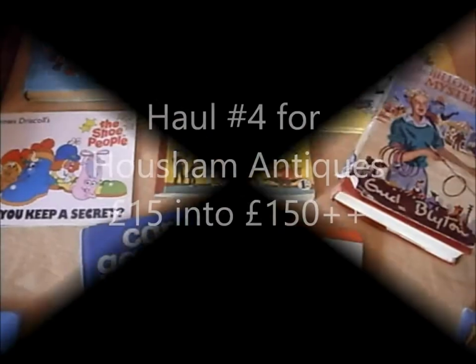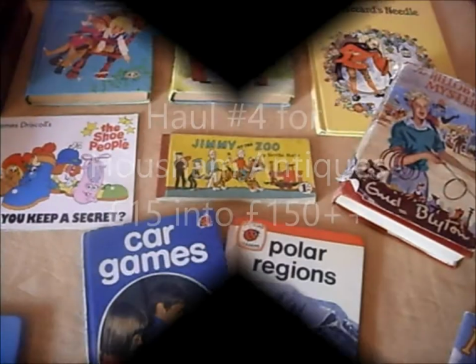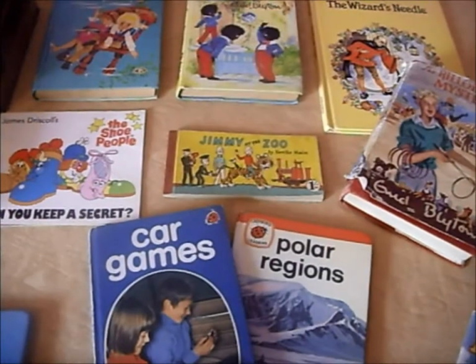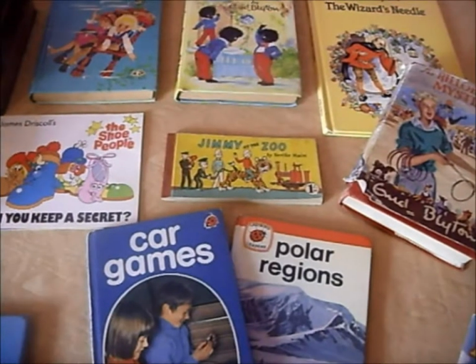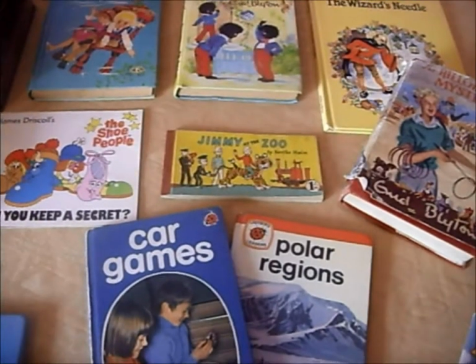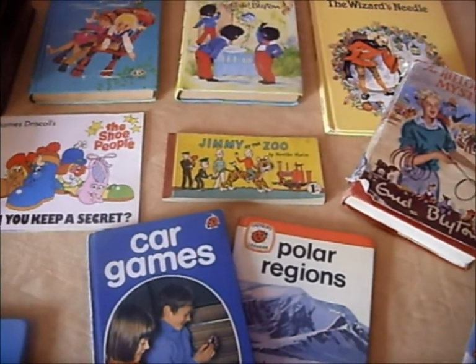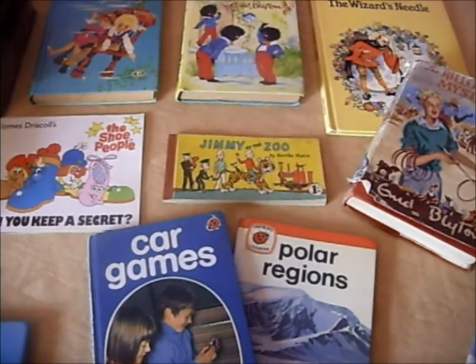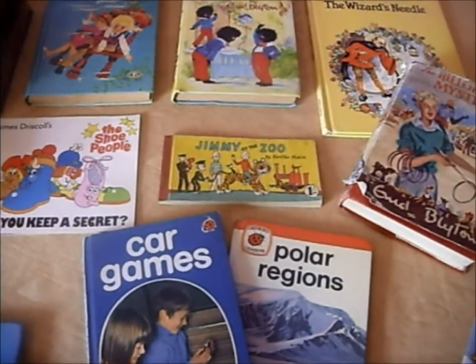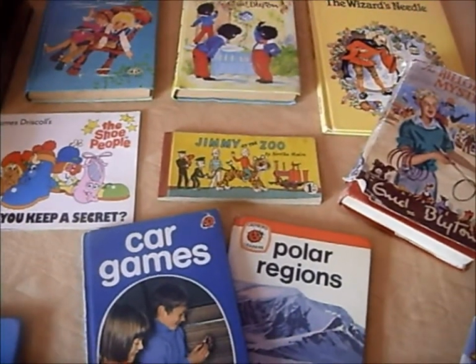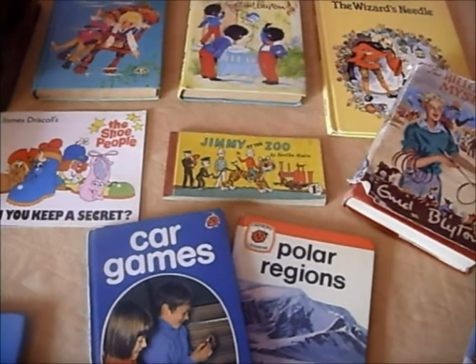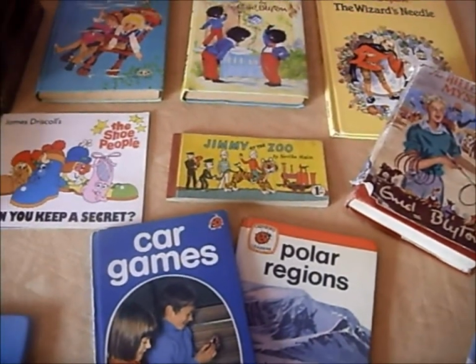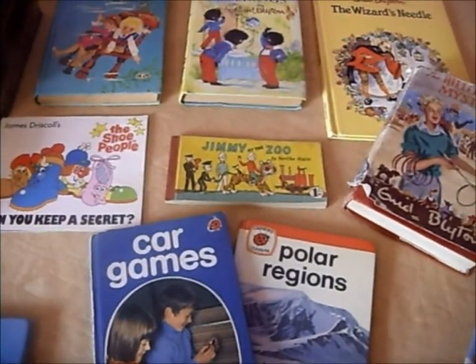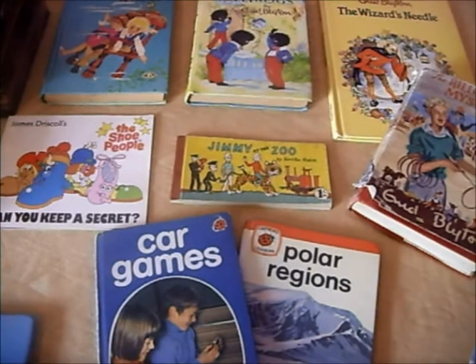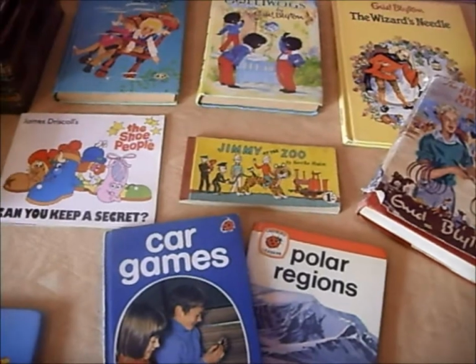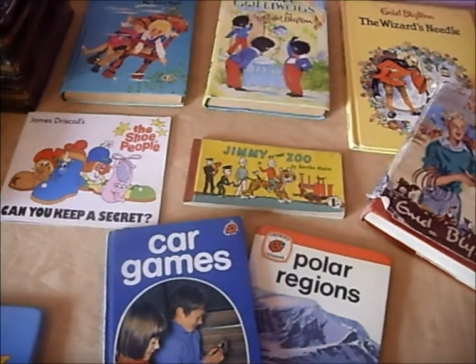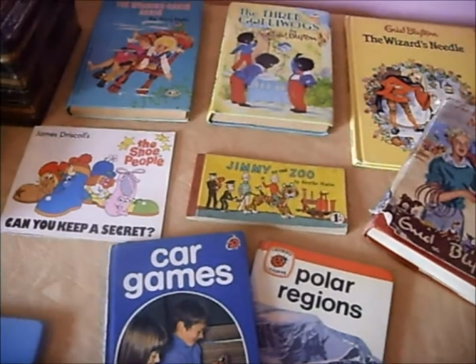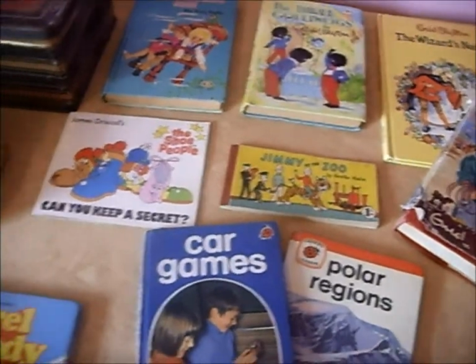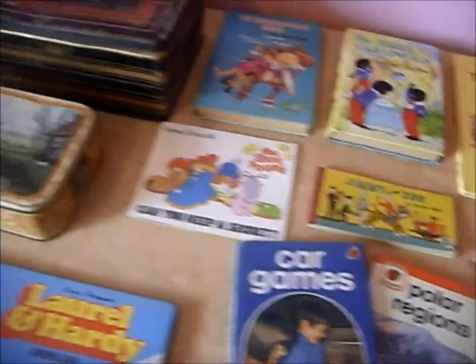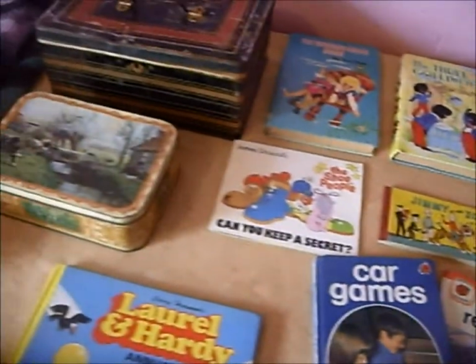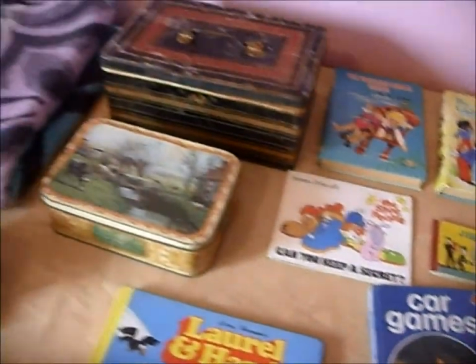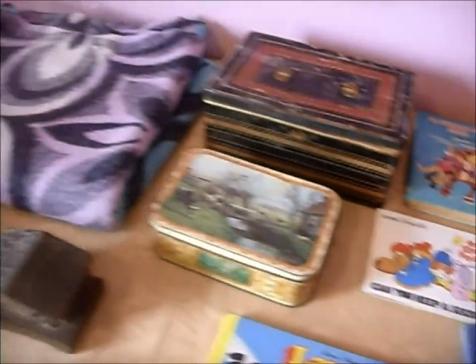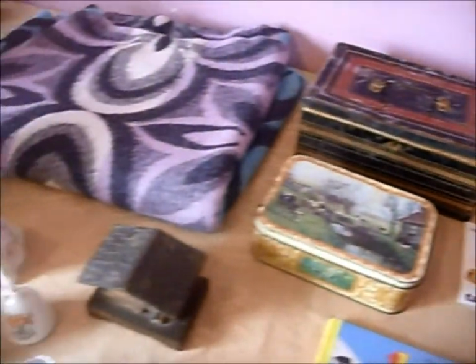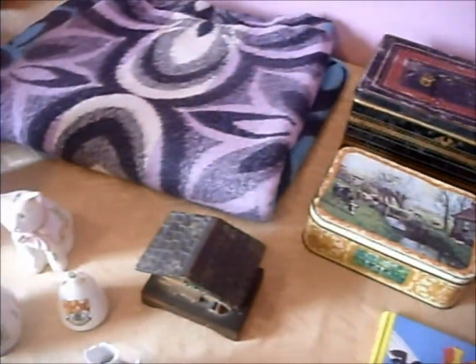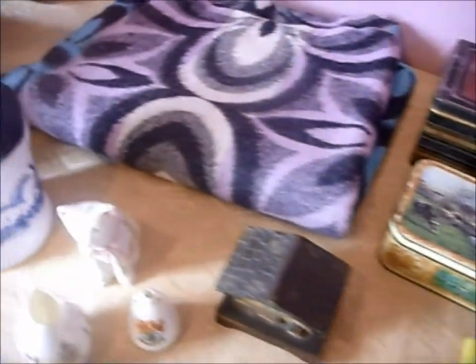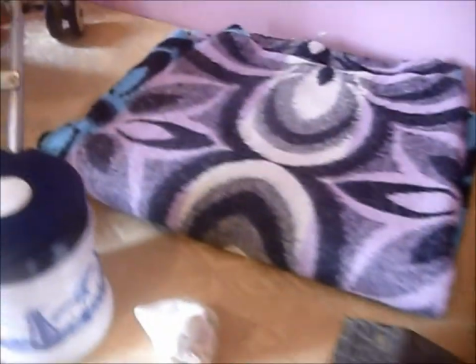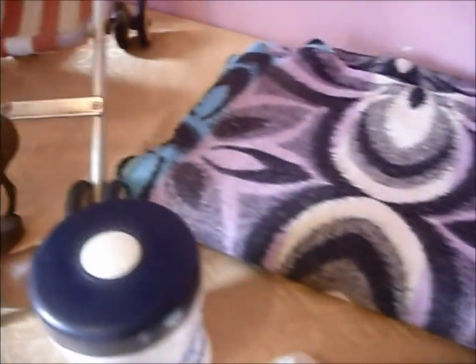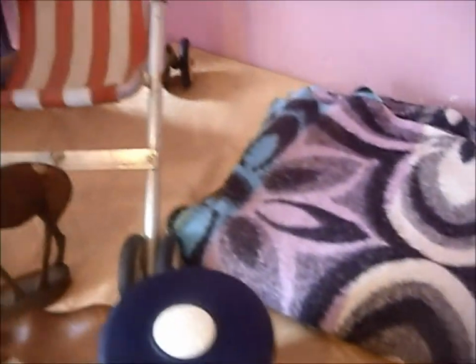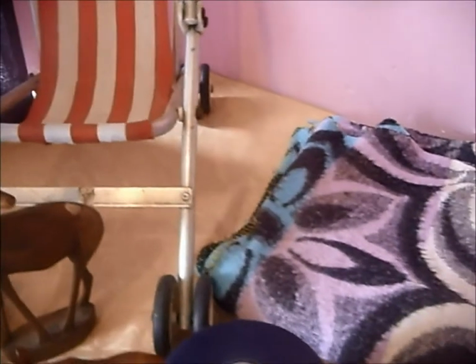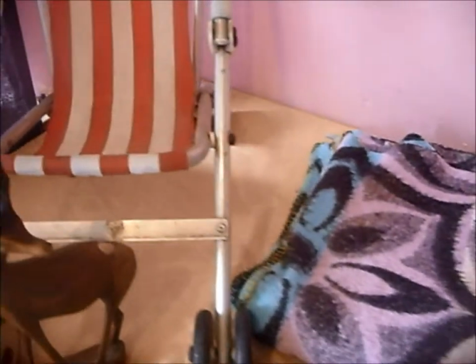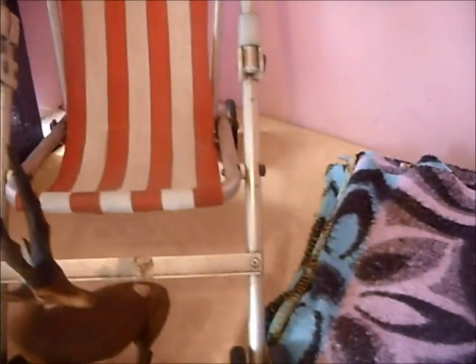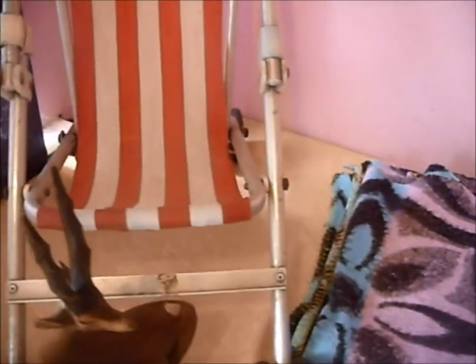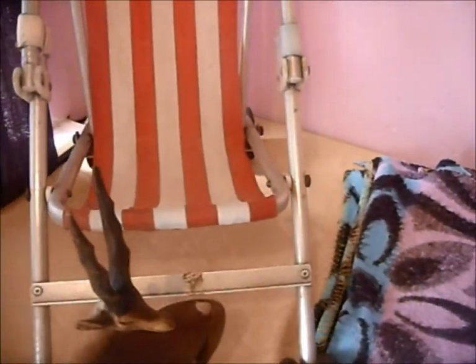Hello, it's Tanya again from How's Your Mantiques, bringing you another haul video. I went to the car boot sale yesterday and these are the things that I found.